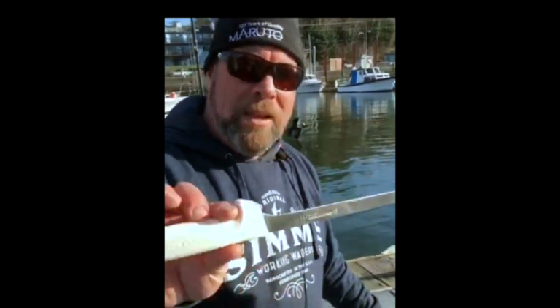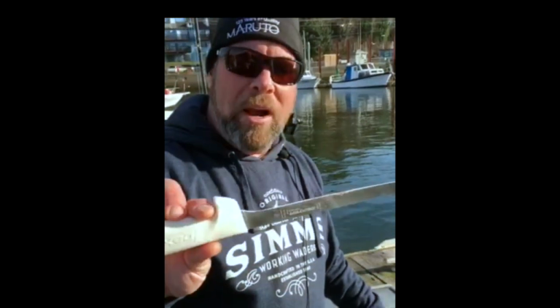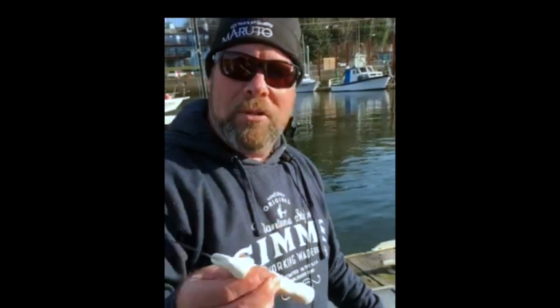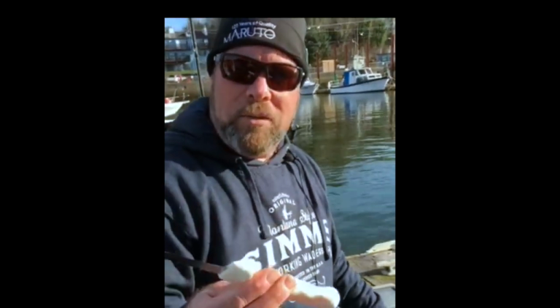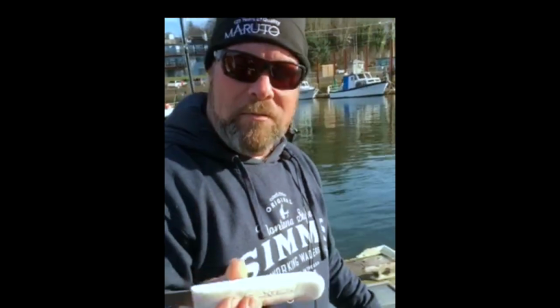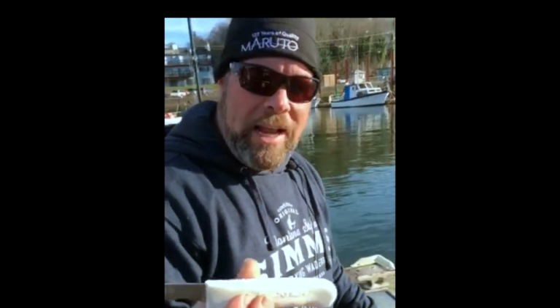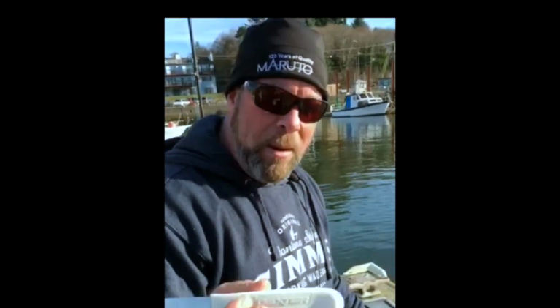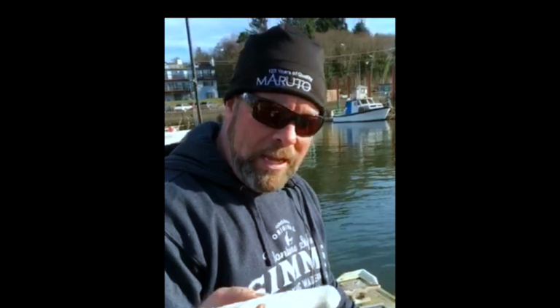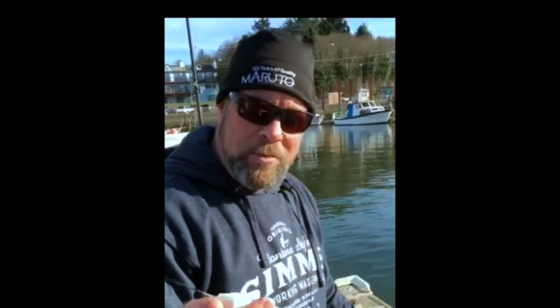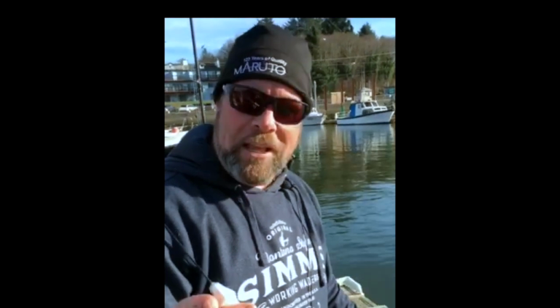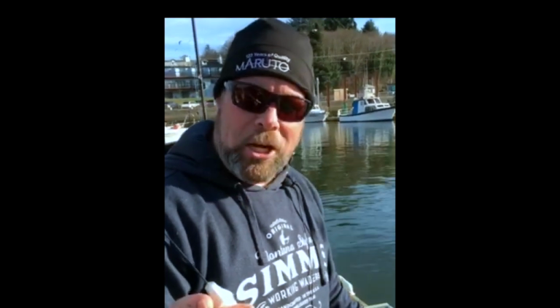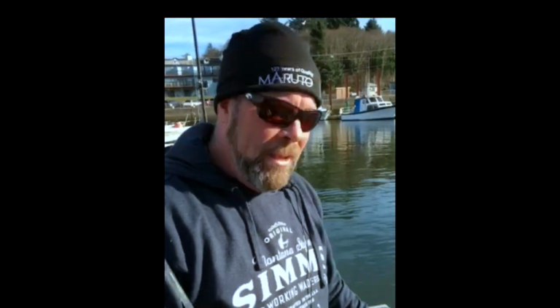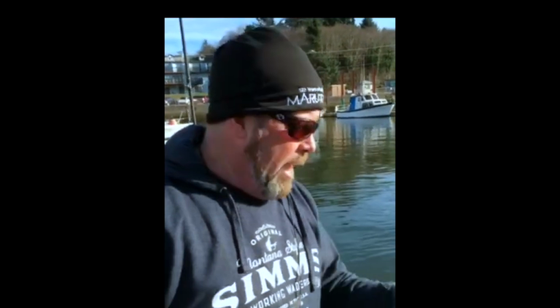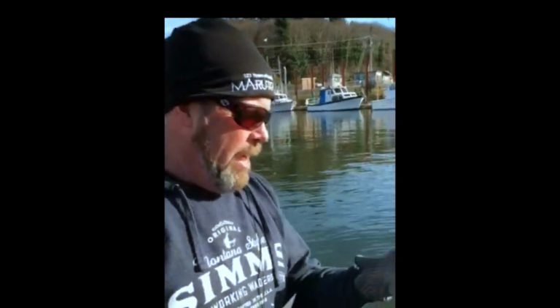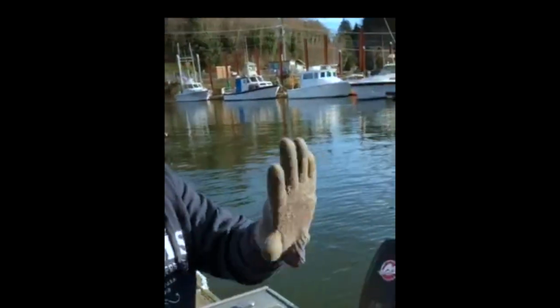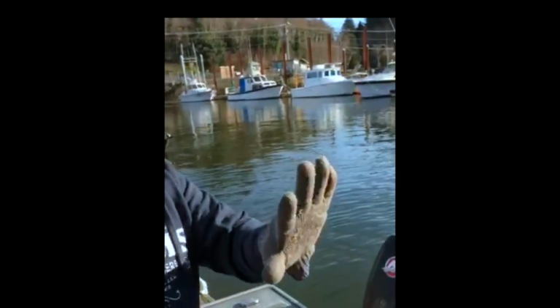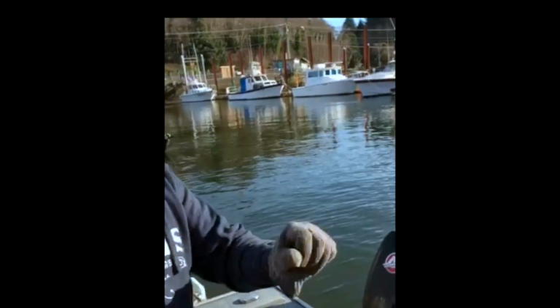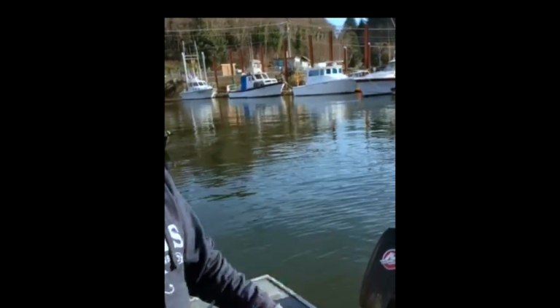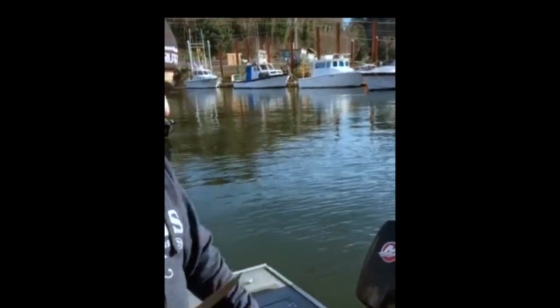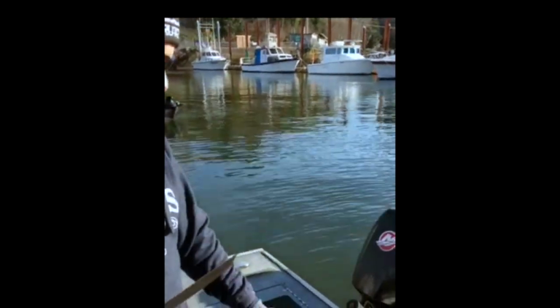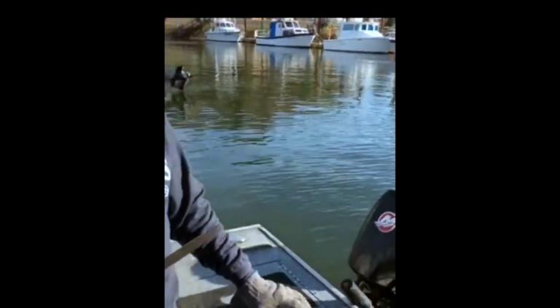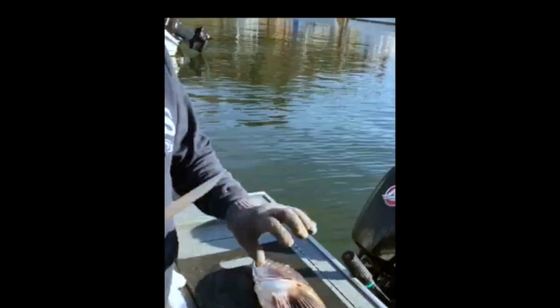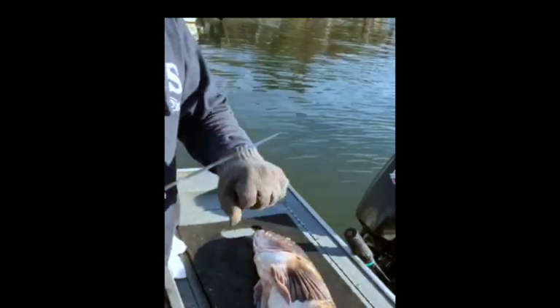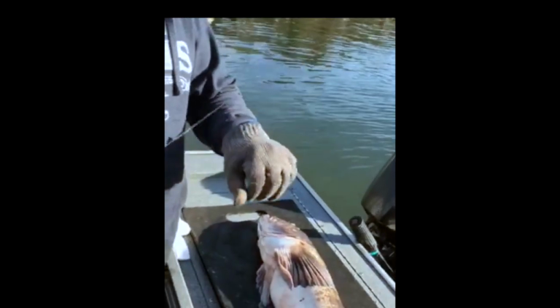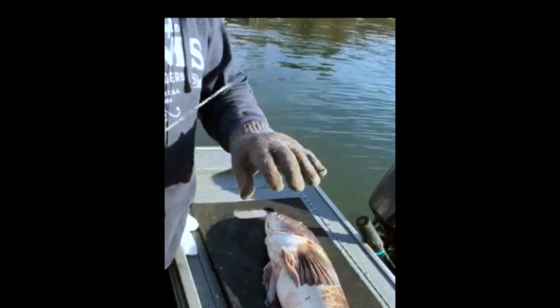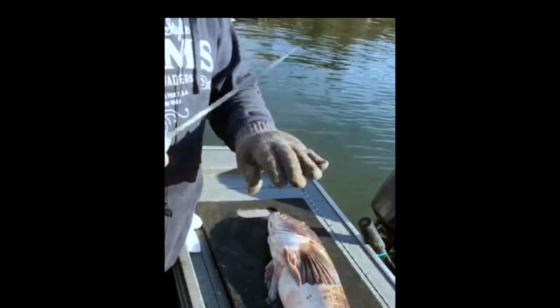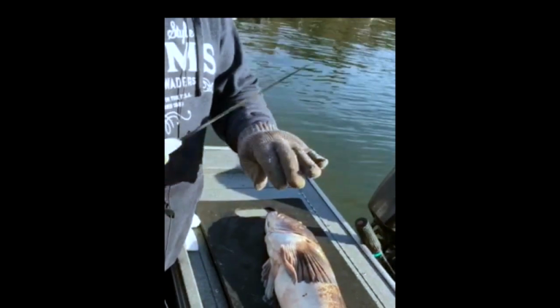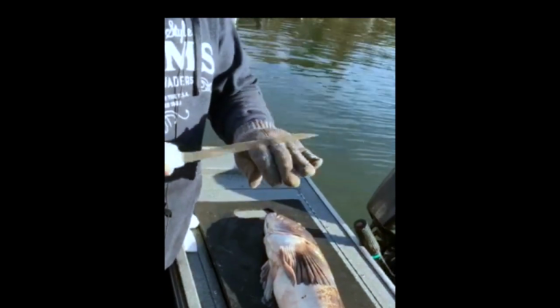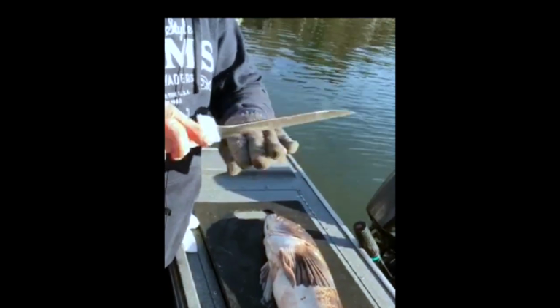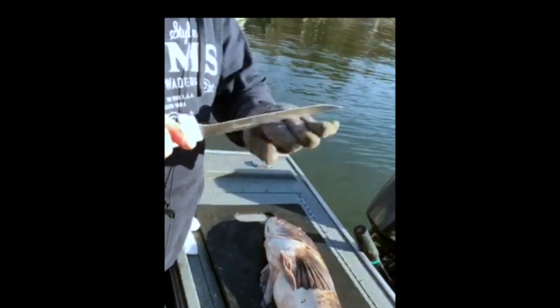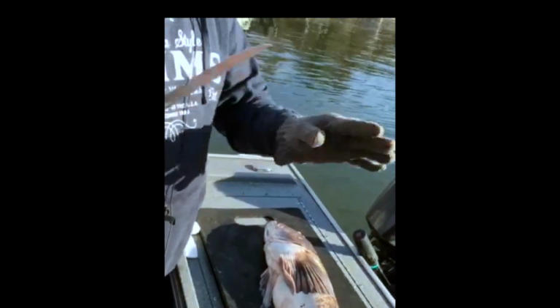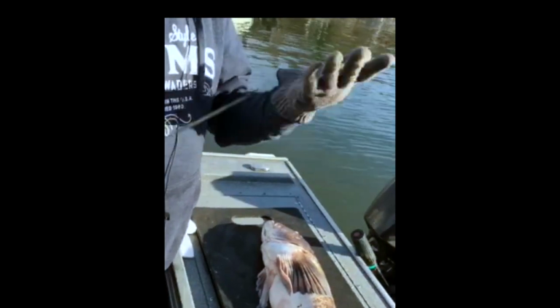Got a brand new Dexter Russell fillet knife for my birthday, so we'll be giving that a shot. And always try and wear a fillet glove — you never know when something might happen, and you can't cut through them very easy.